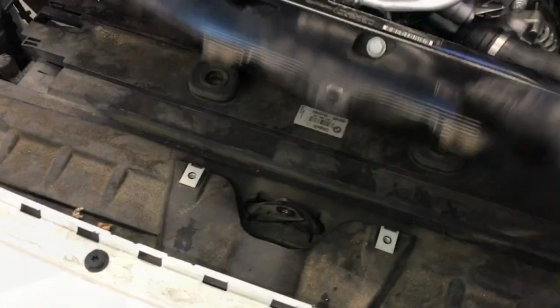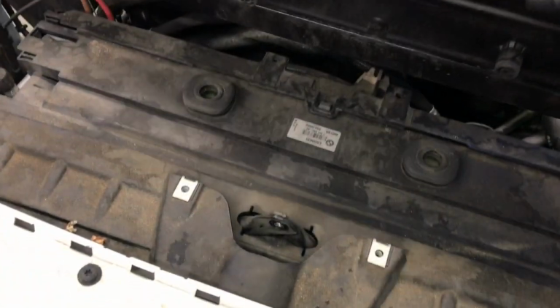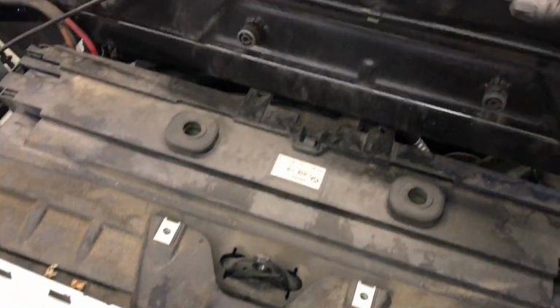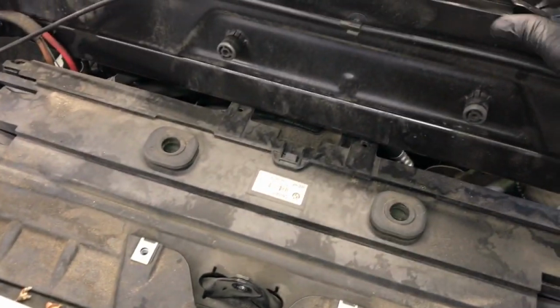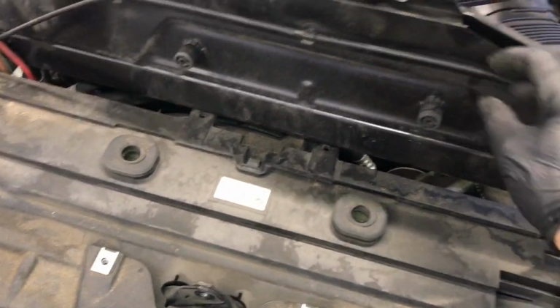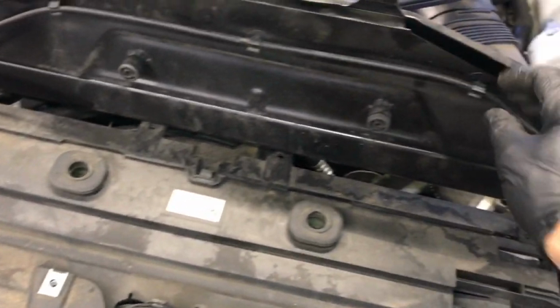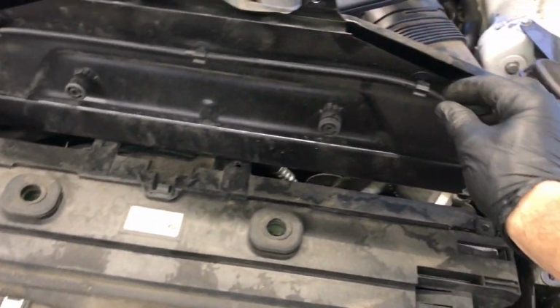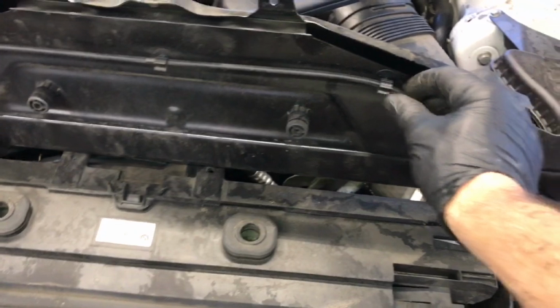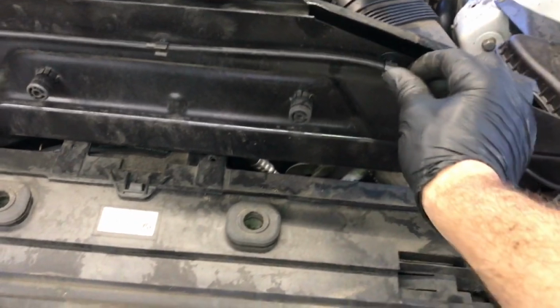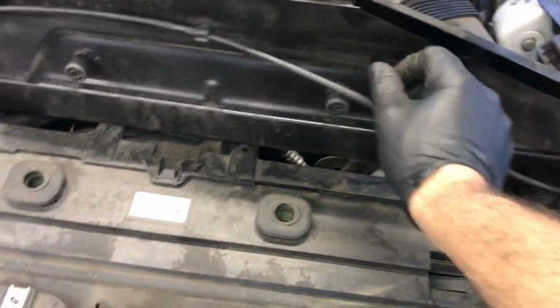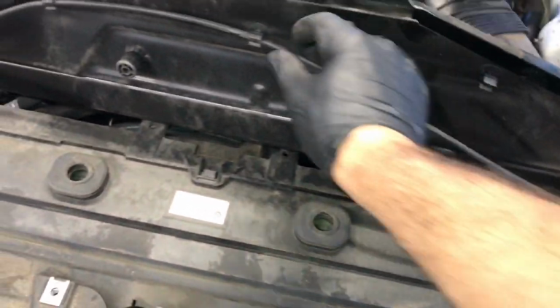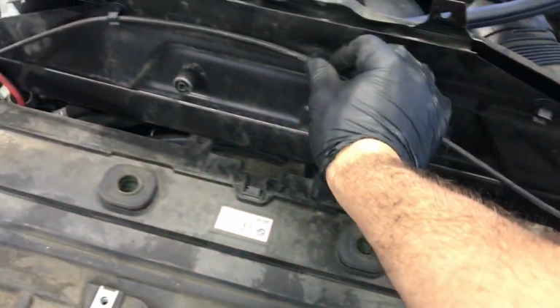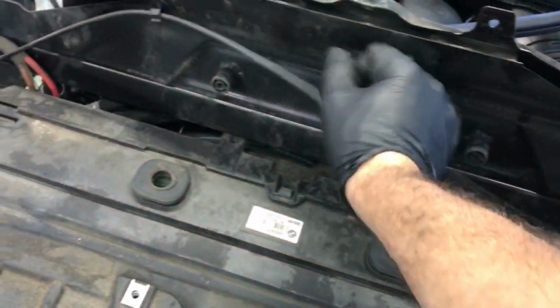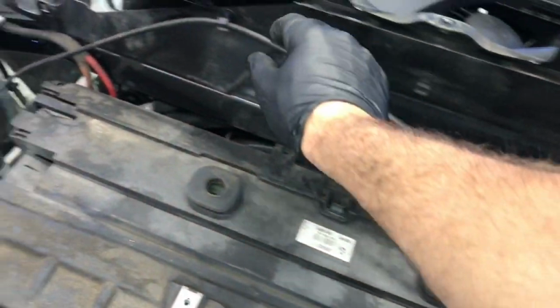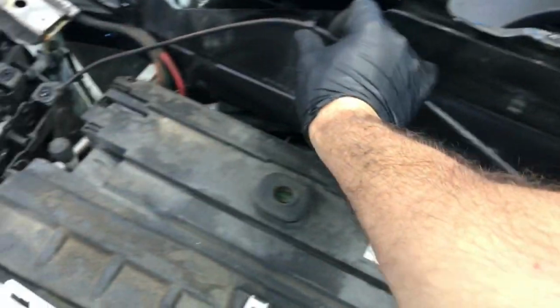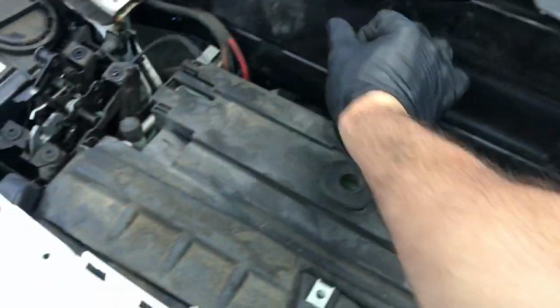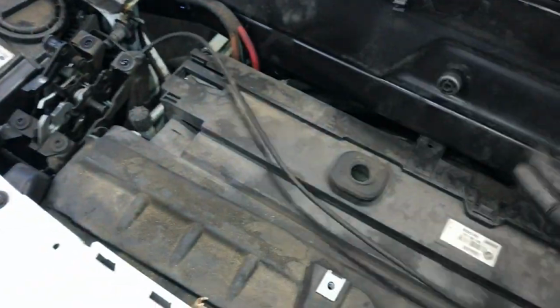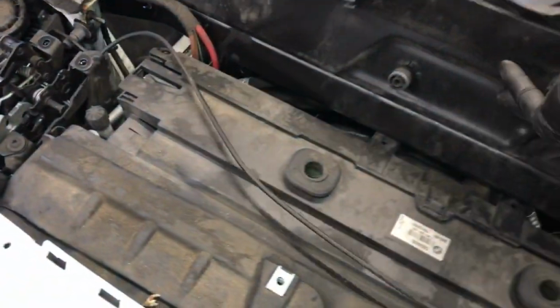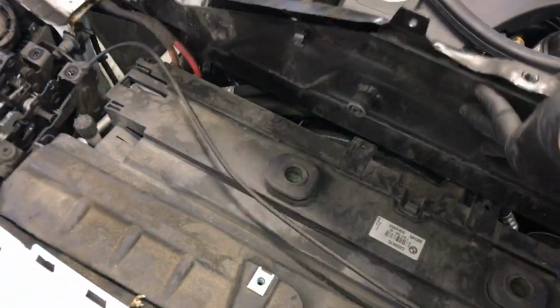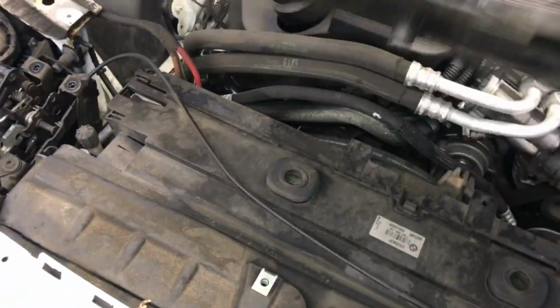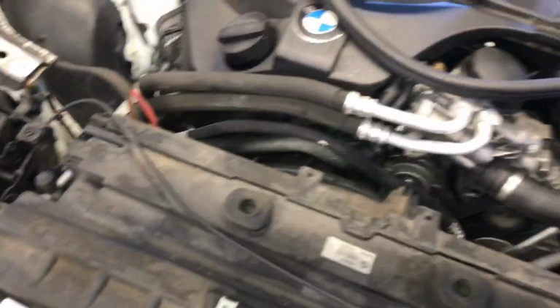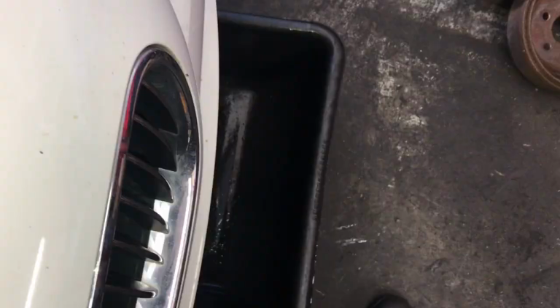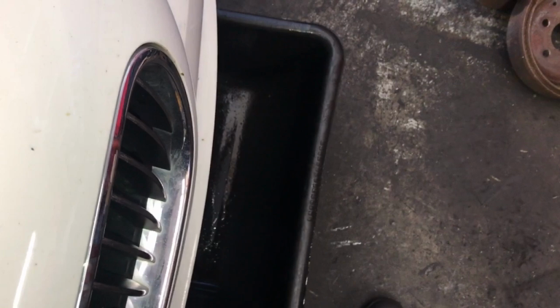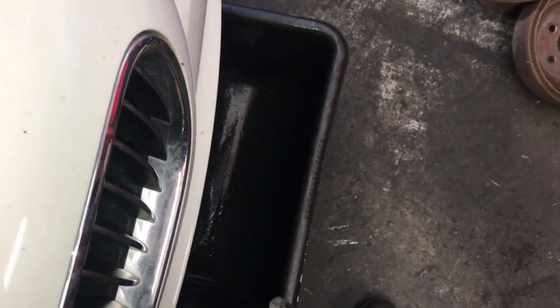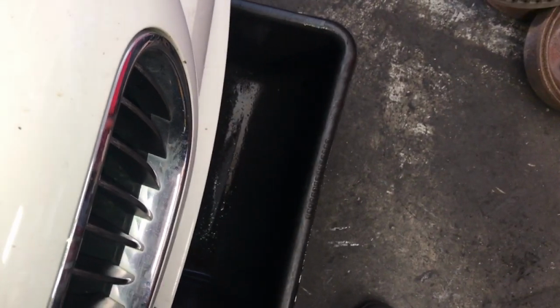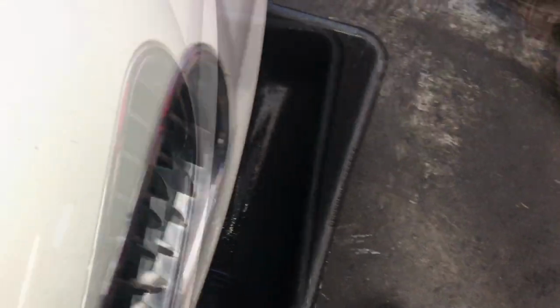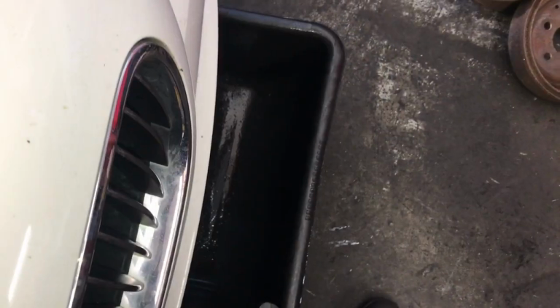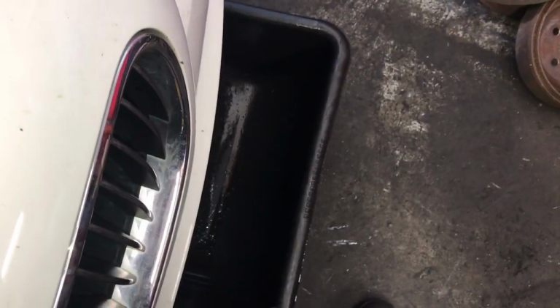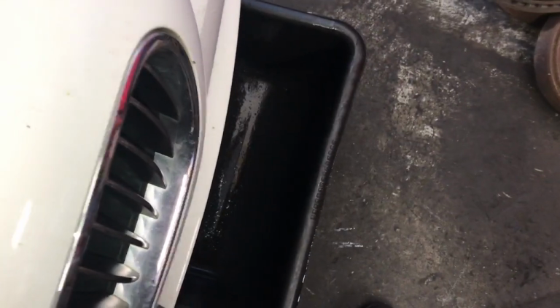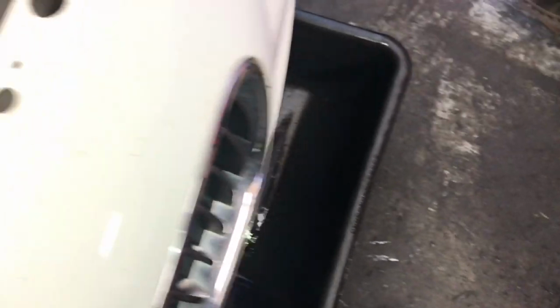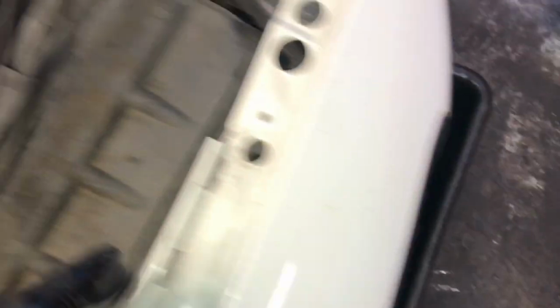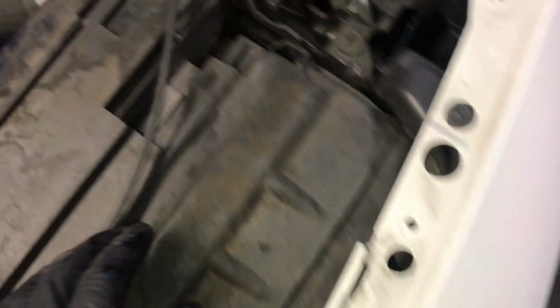To get this unbolted, you're going to flip it up and there's going to be a cable attached to the bottom — you're just going to pop it out of the little catches. Now you can take the panel and set it aside. You're going to need a bucket underneath the vehicle to catch coolant.